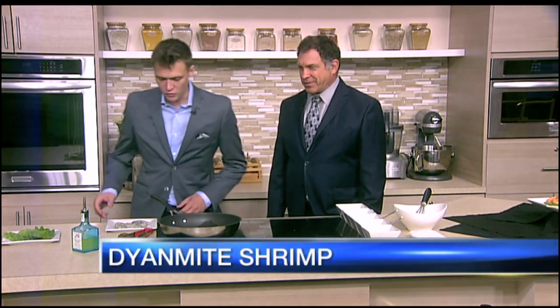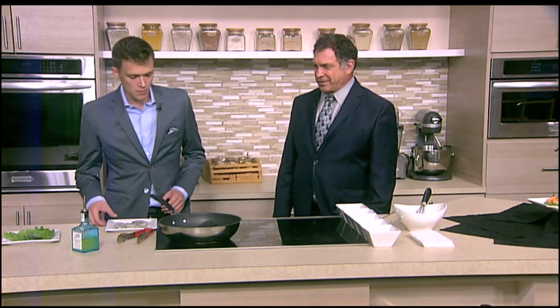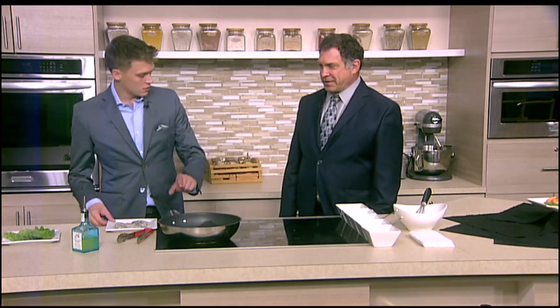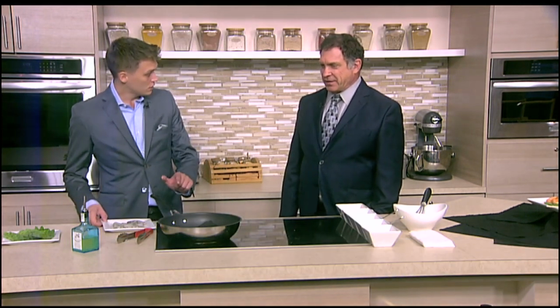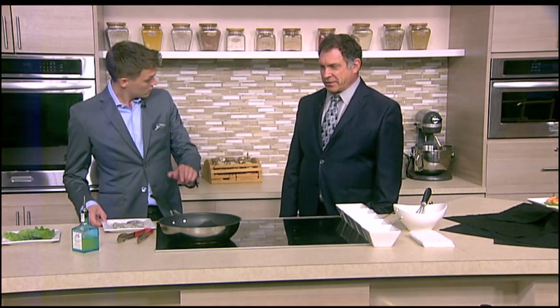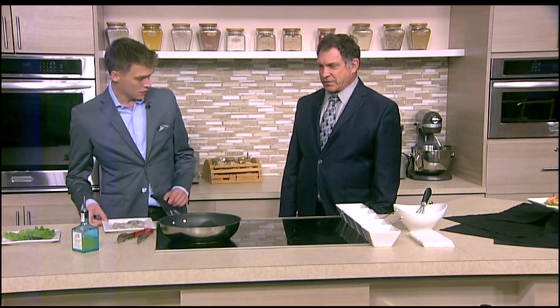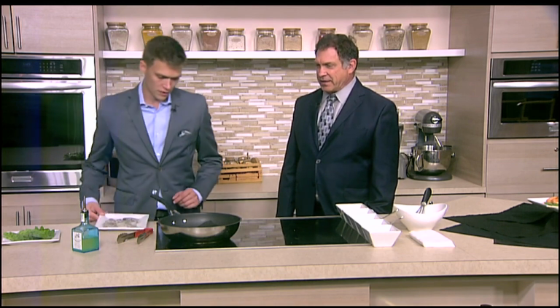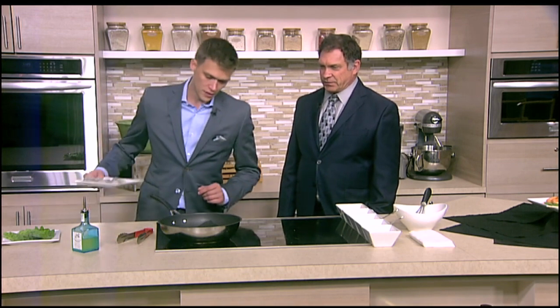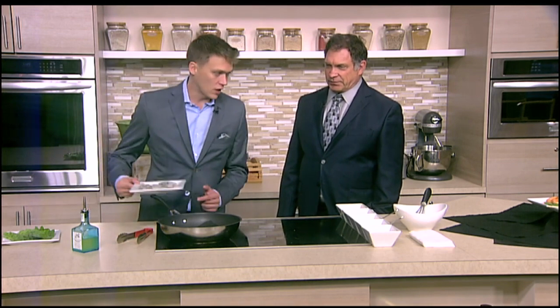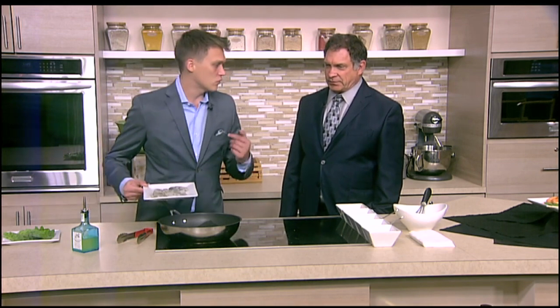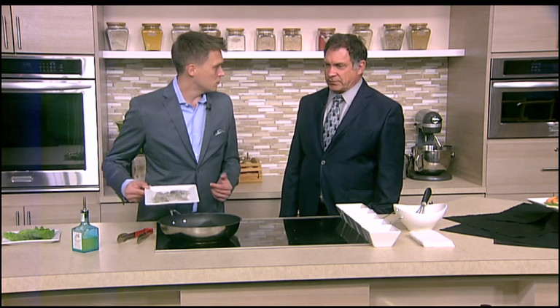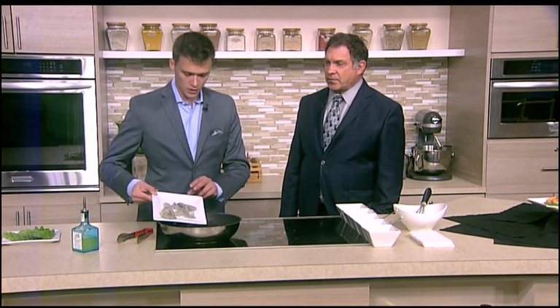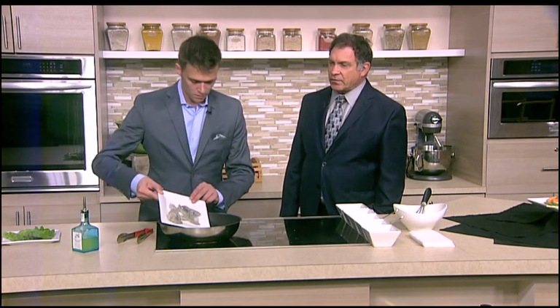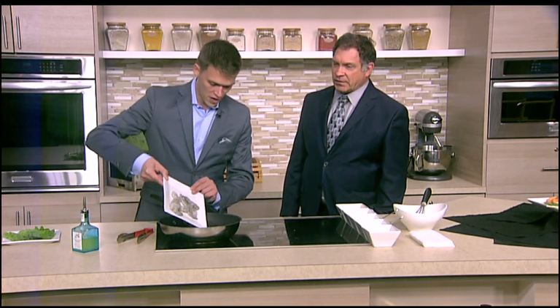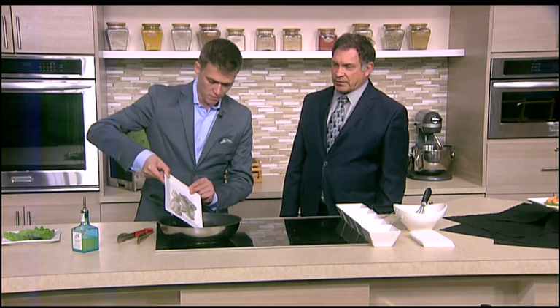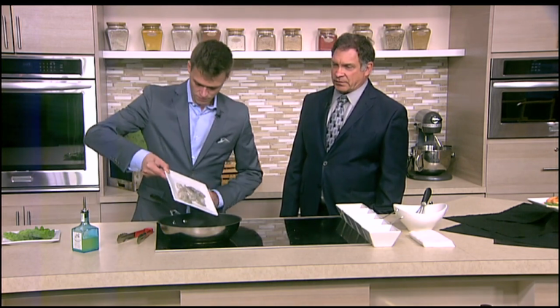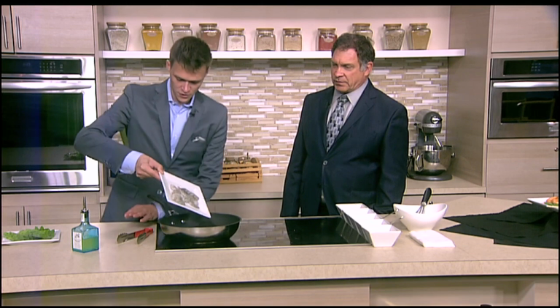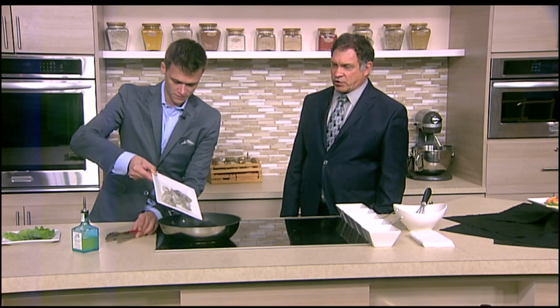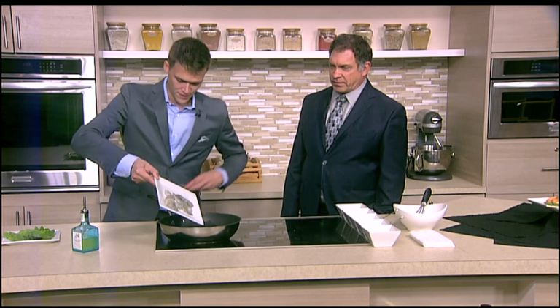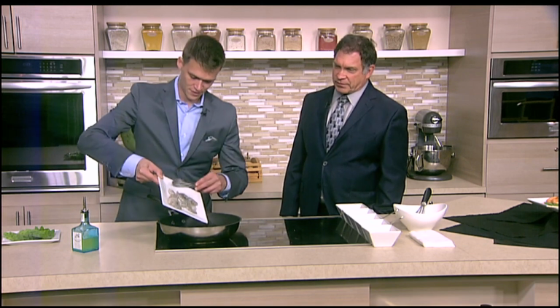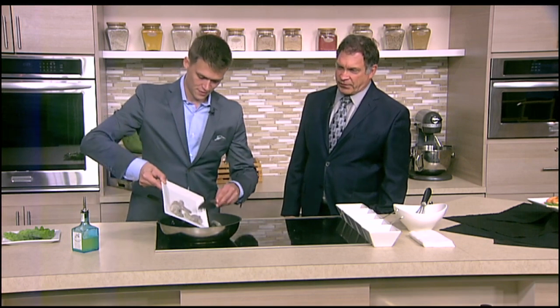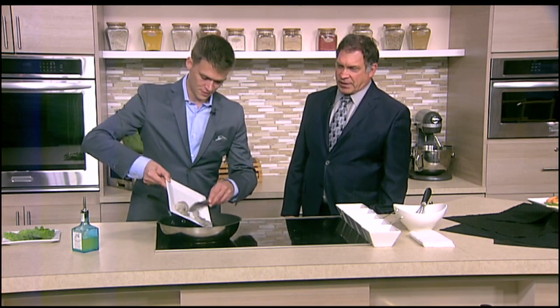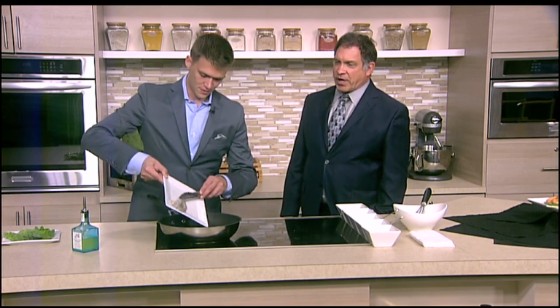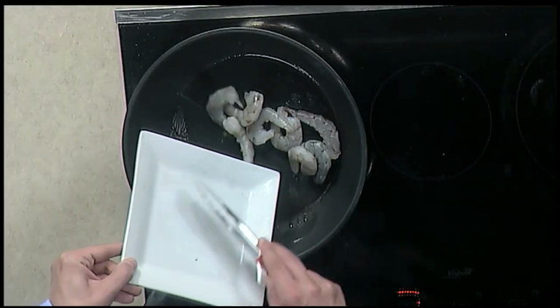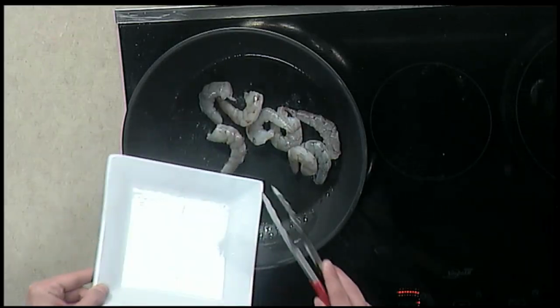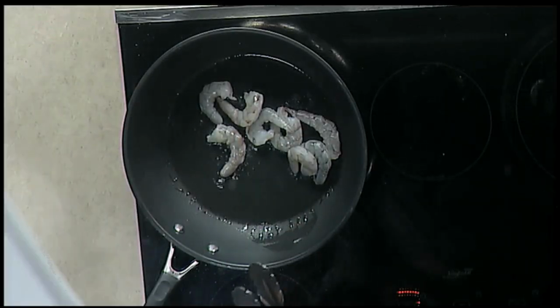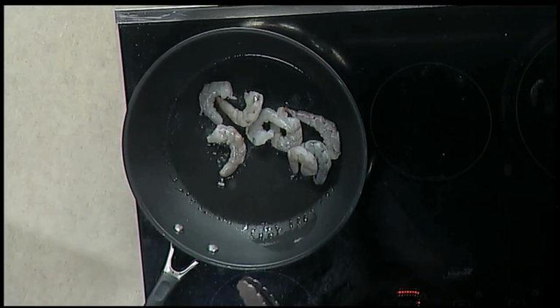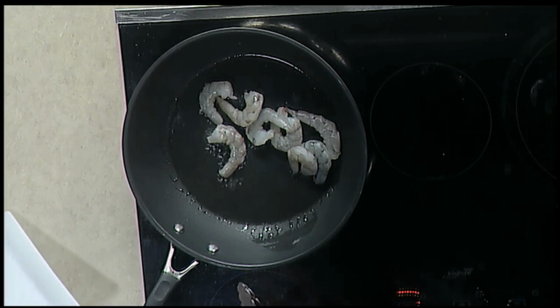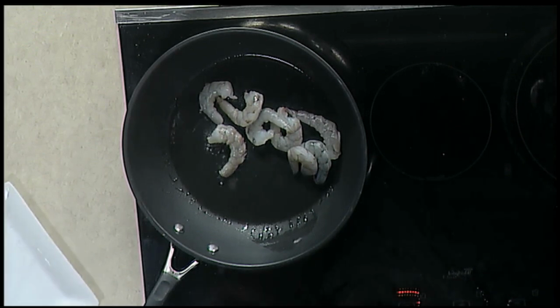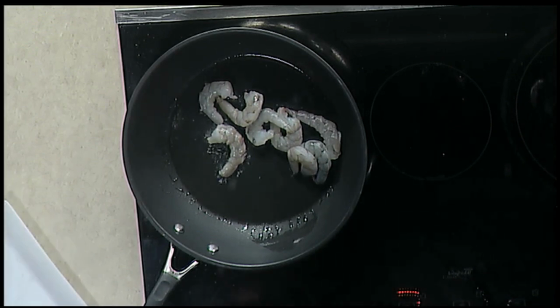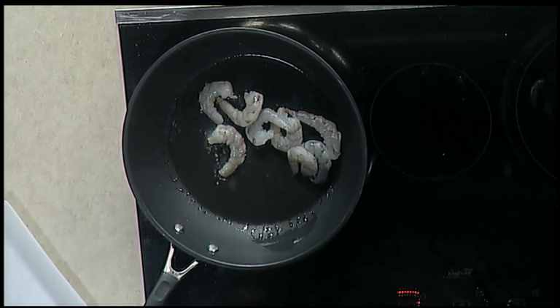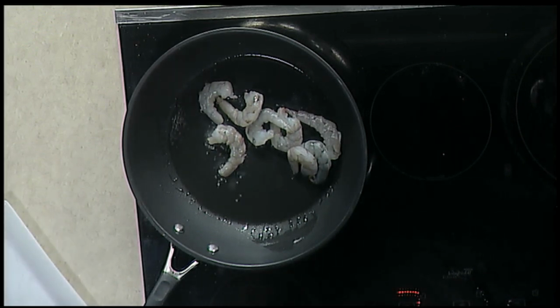Let me throw these bad boys on the fryer. You can fry them, you can grill them, you can batter them. So in a hot skillet? Hot skillet, yeah. This is just vegetable oil here.